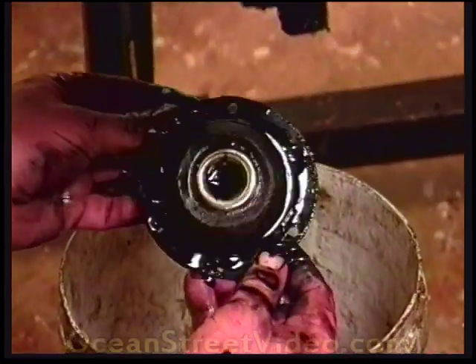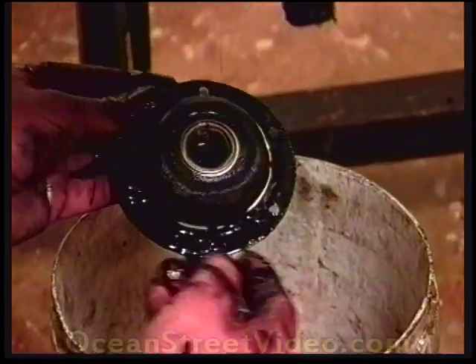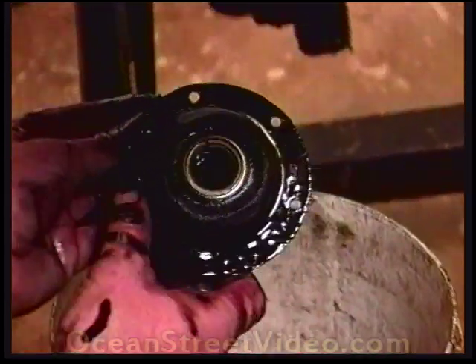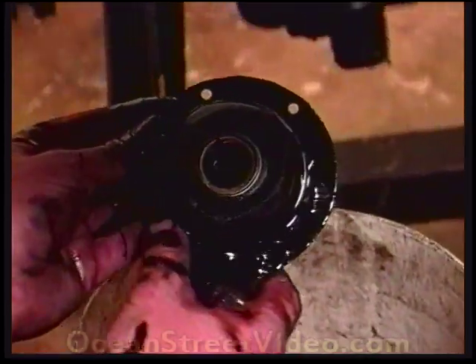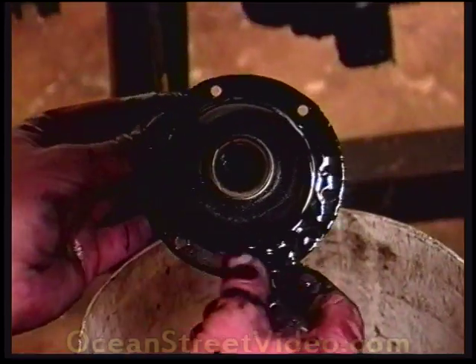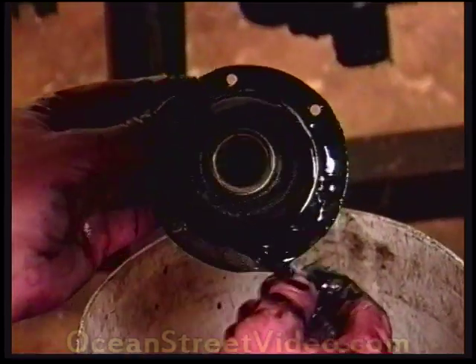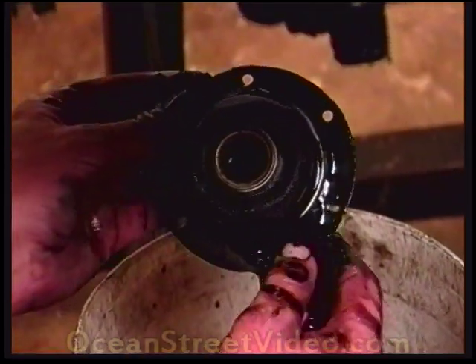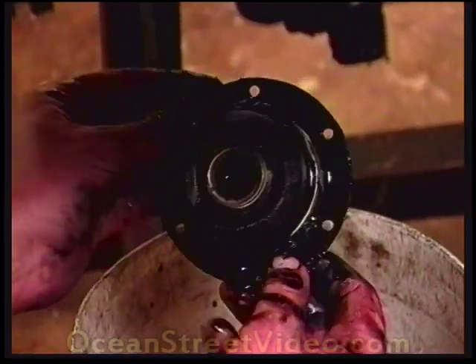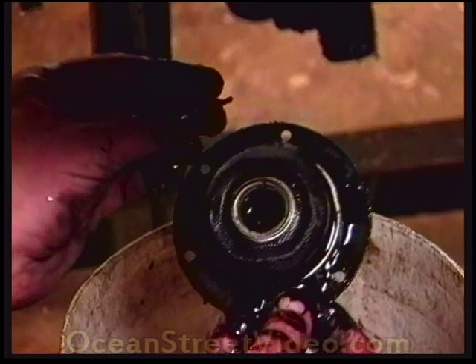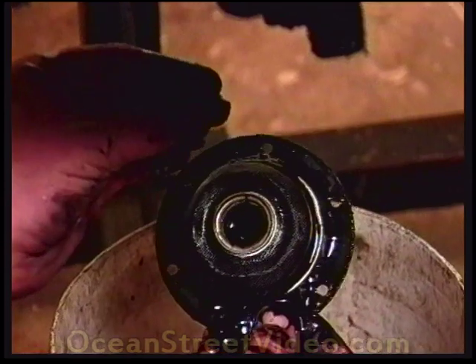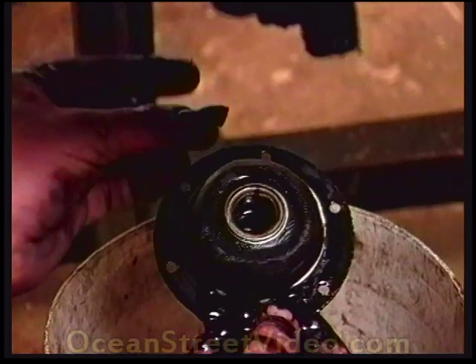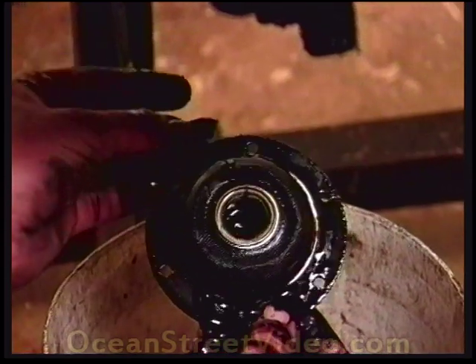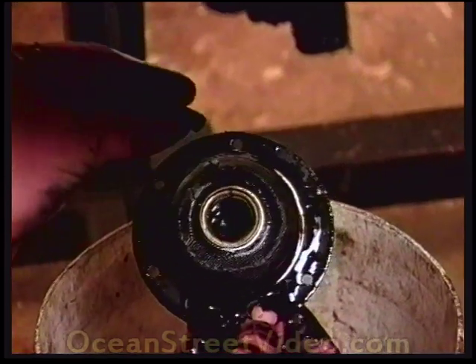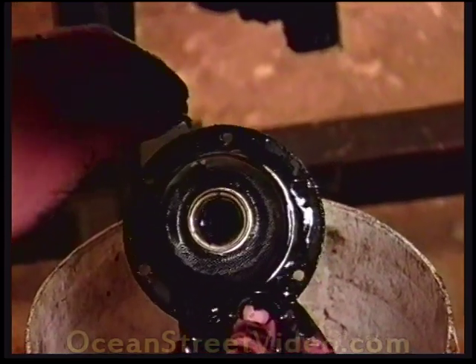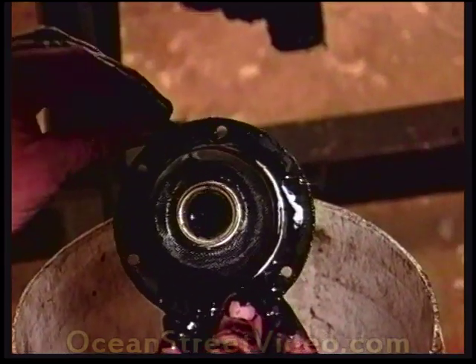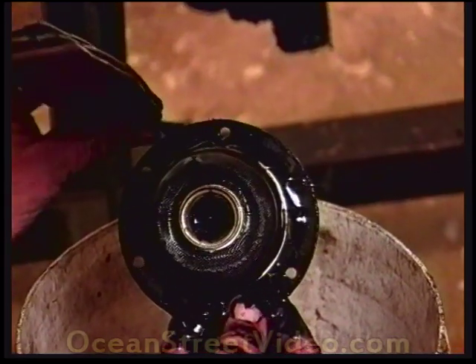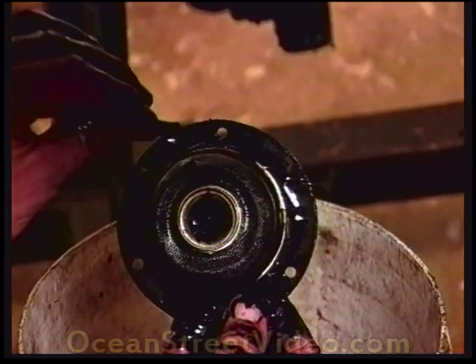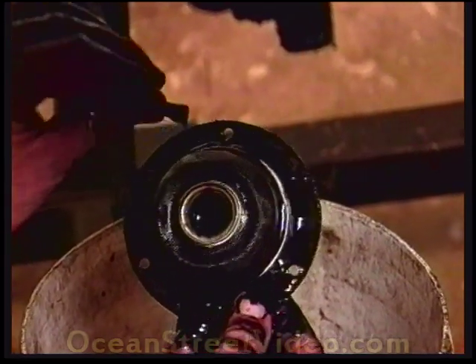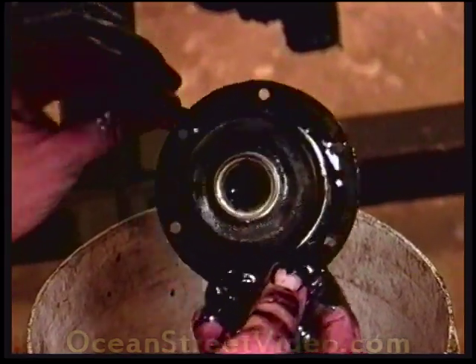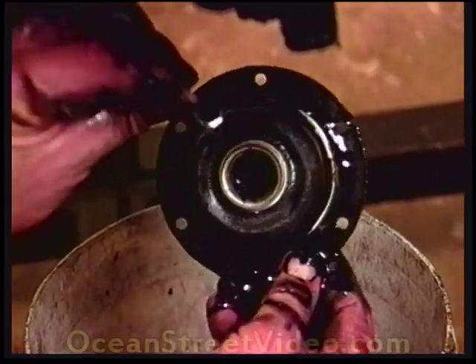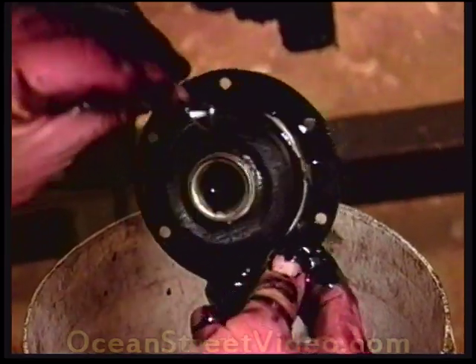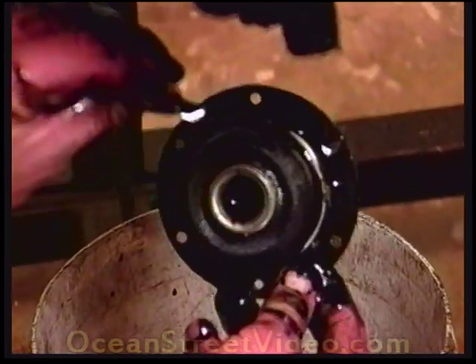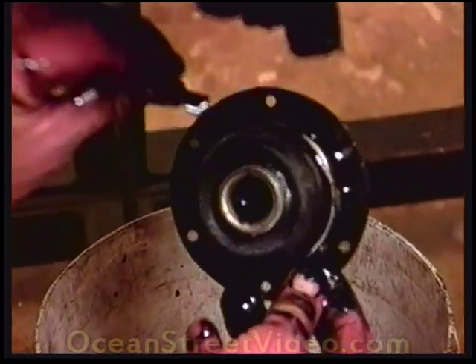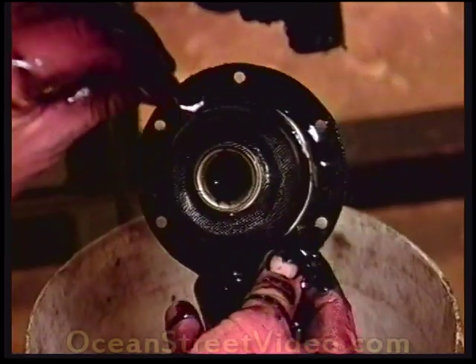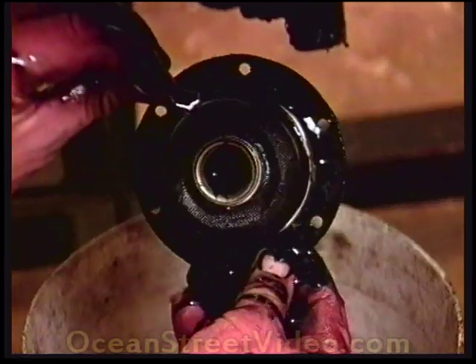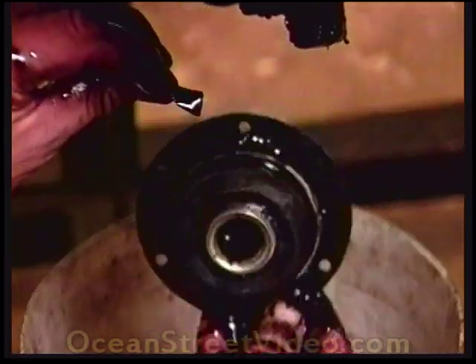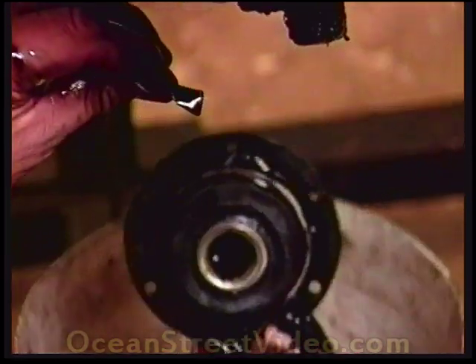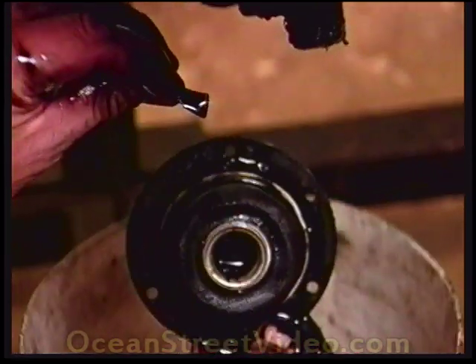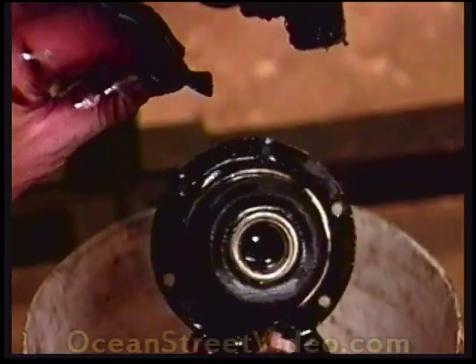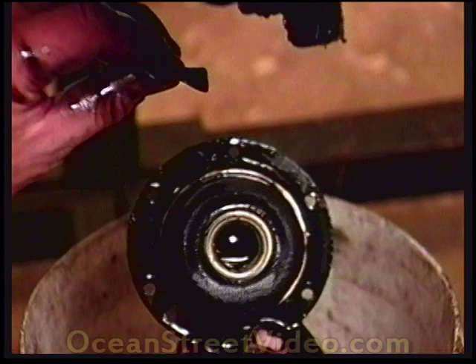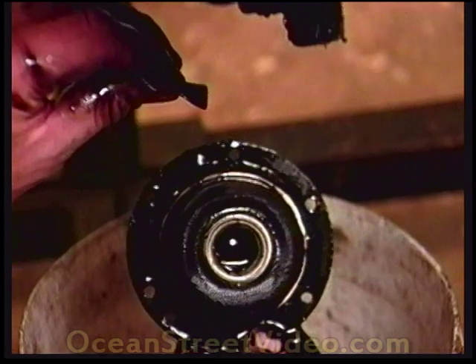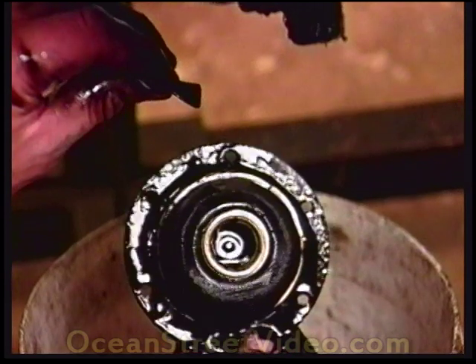Some pieces fell in the oil but there is more aluminum sitting here. This looks like part of a piston.